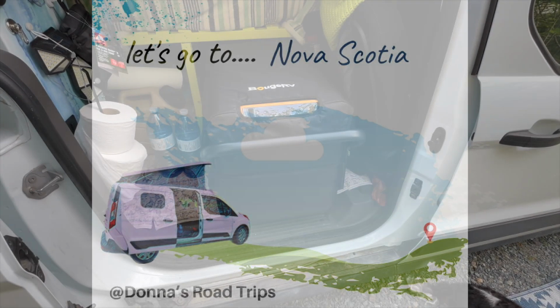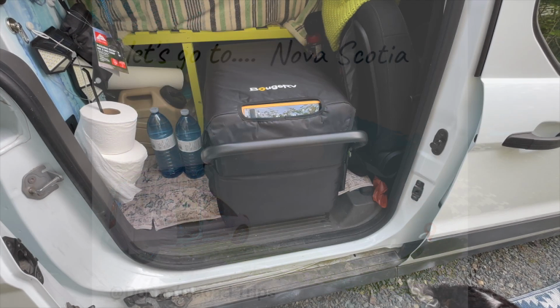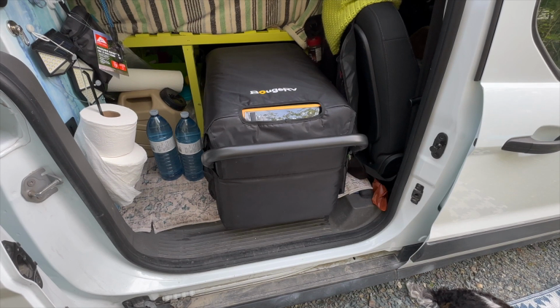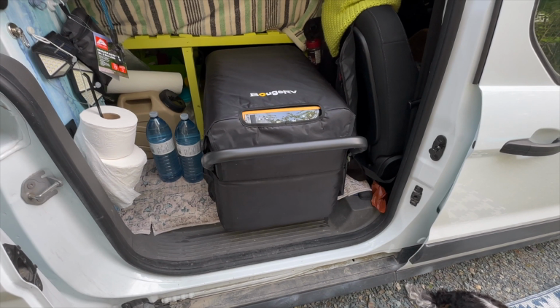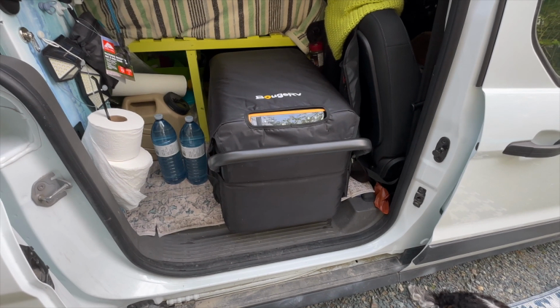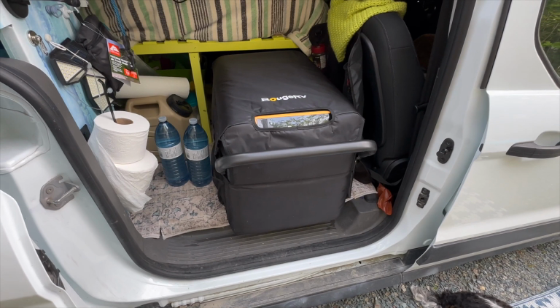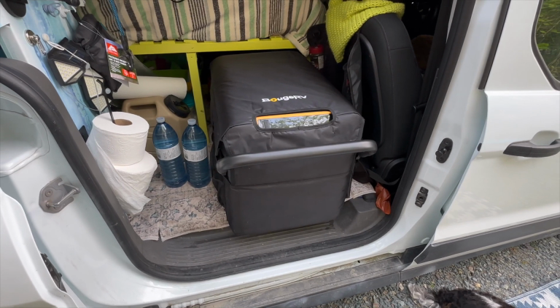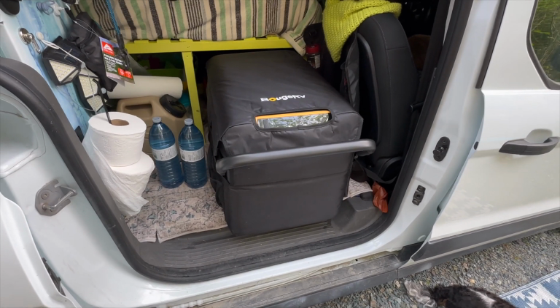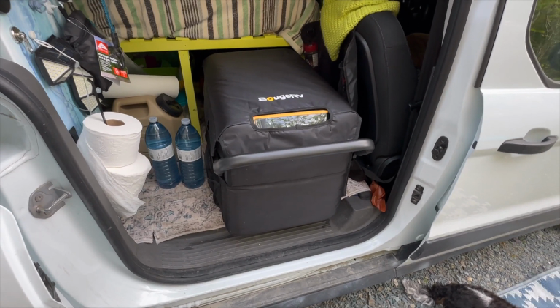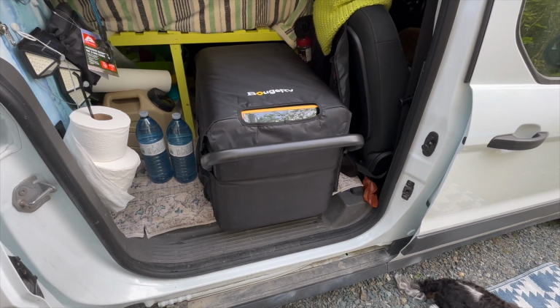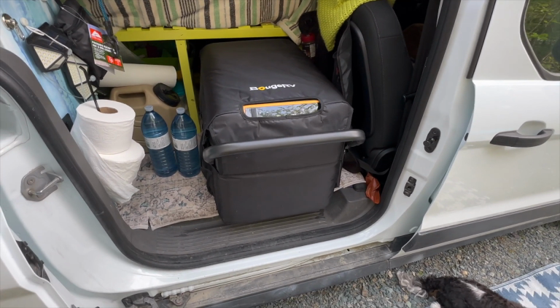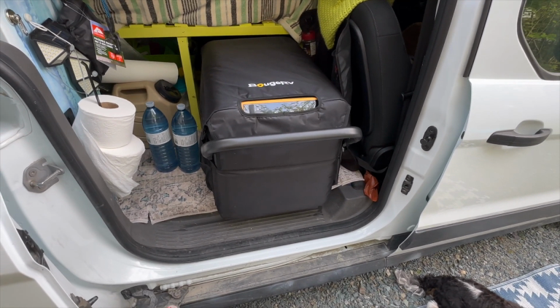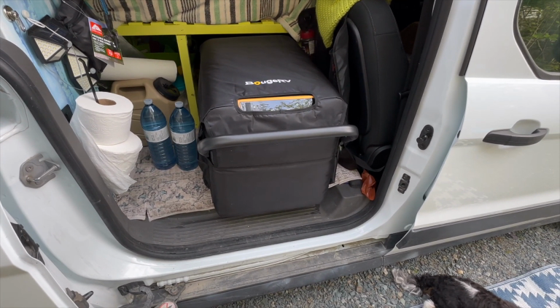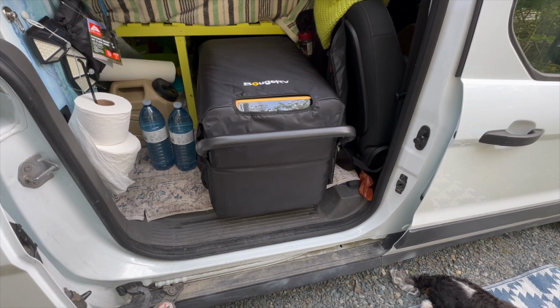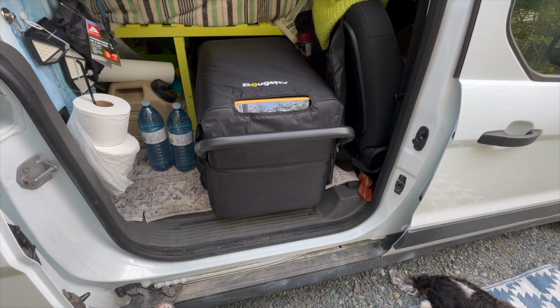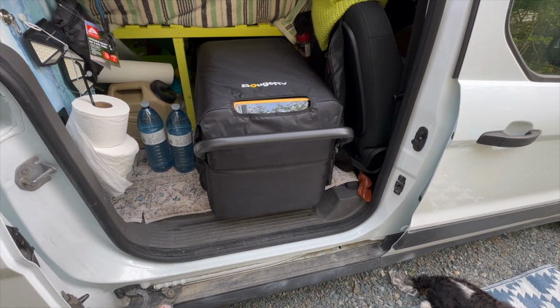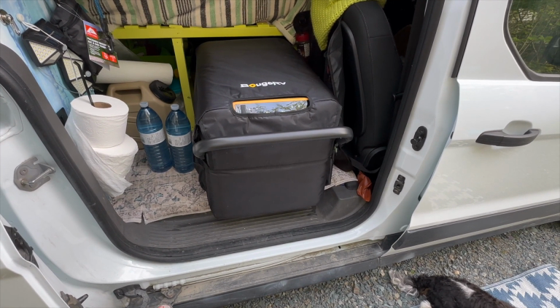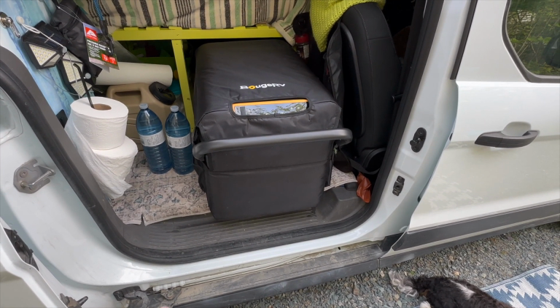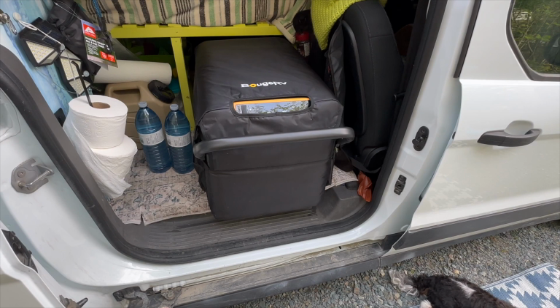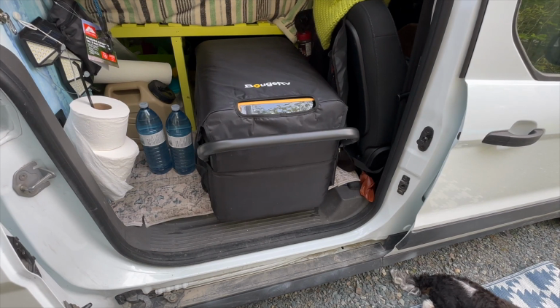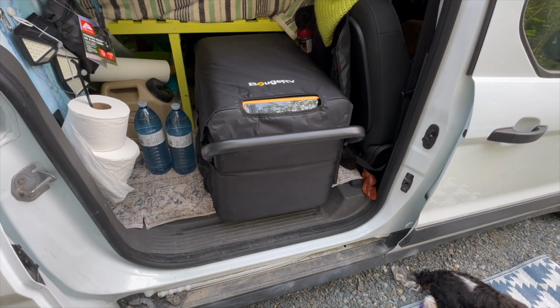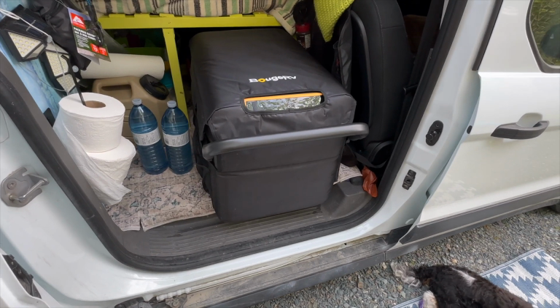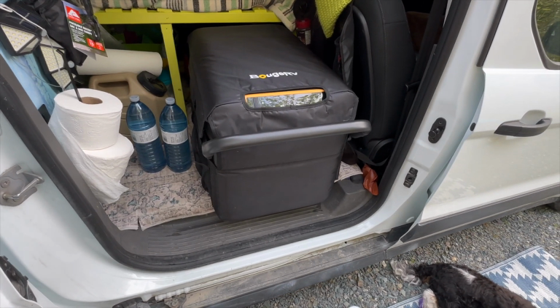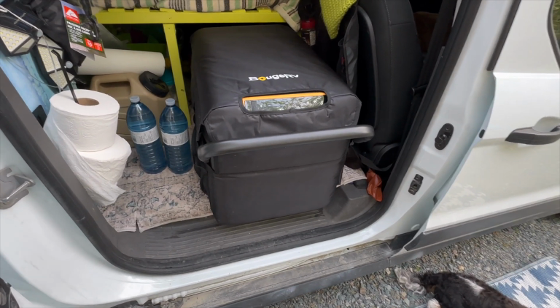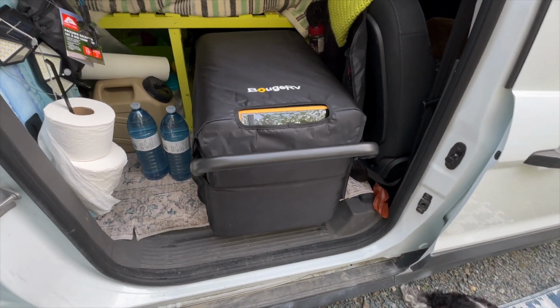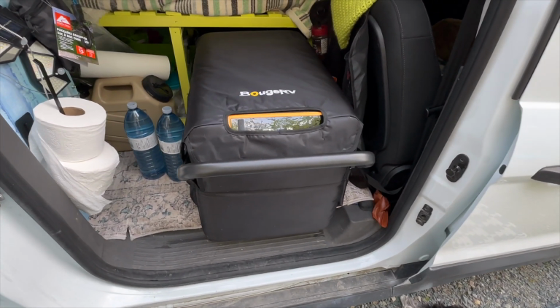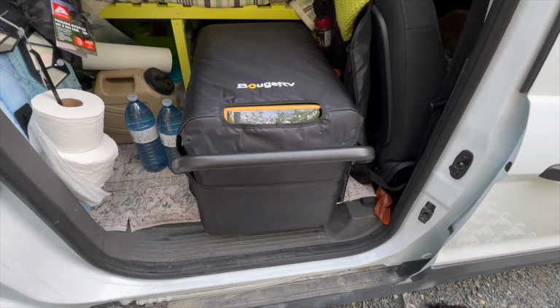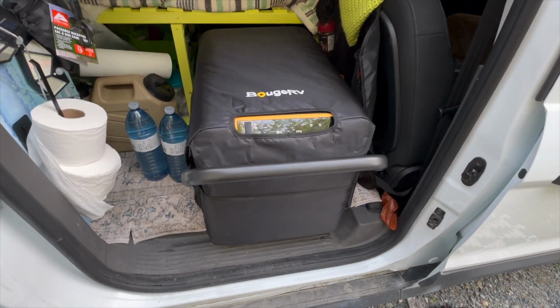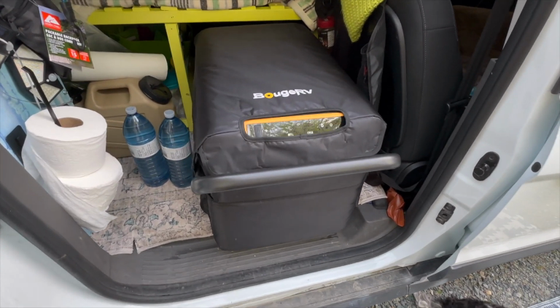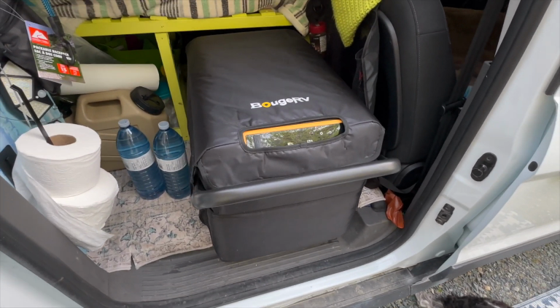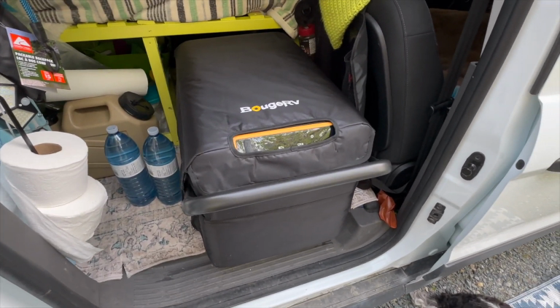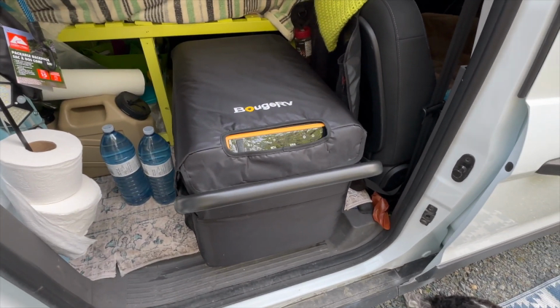I'm going to post this review on the Beaujerville 12-volt dual-zoned fridge. It can be fridge-fridge, or freezer-fridge, or freezer-freezer.